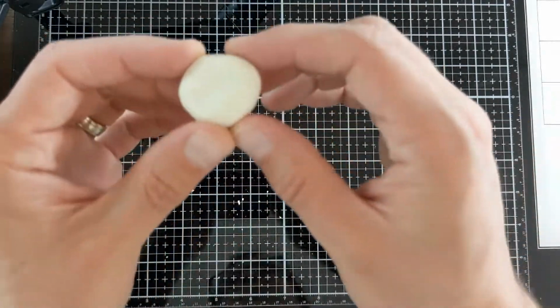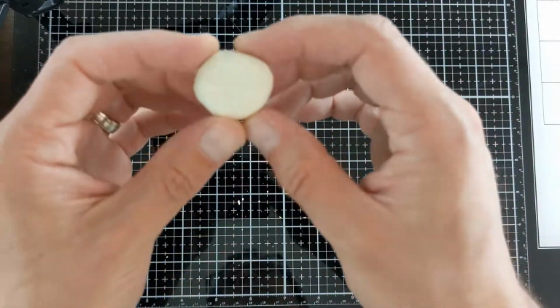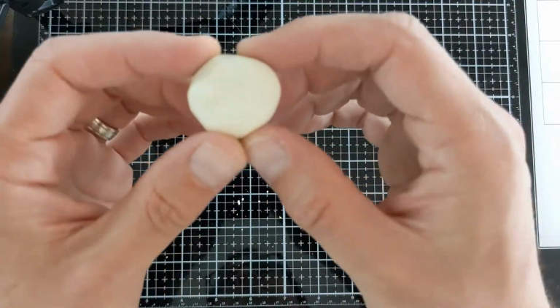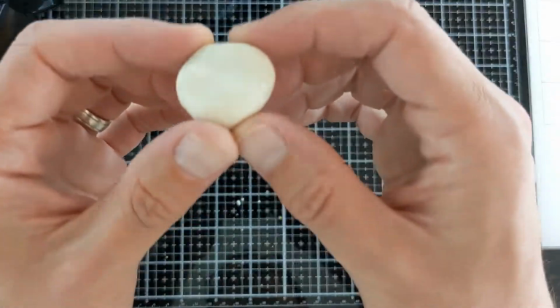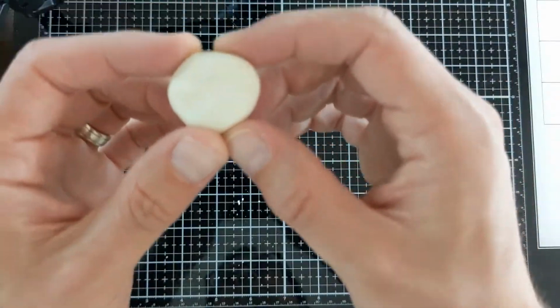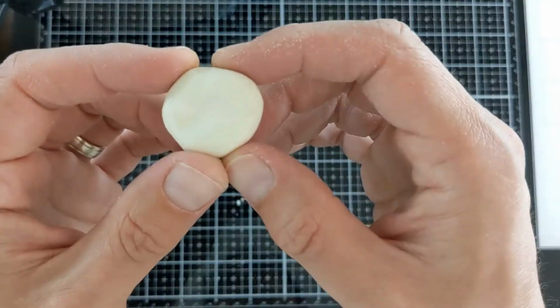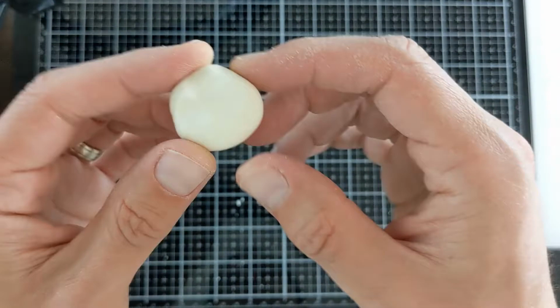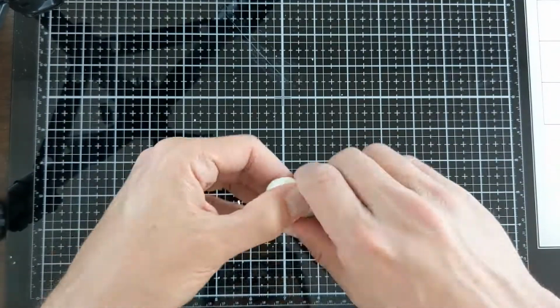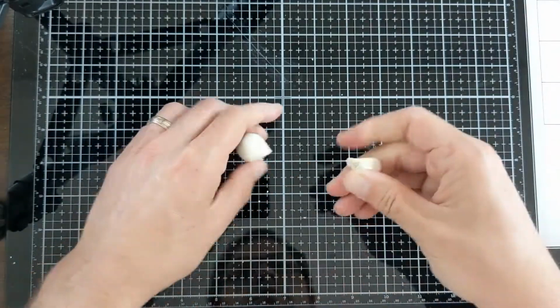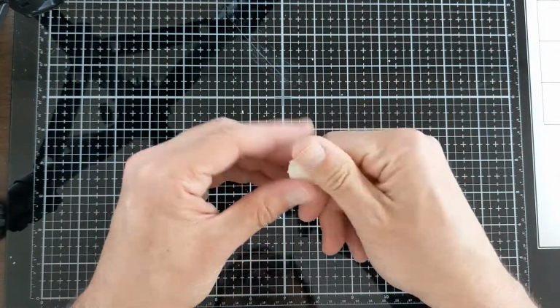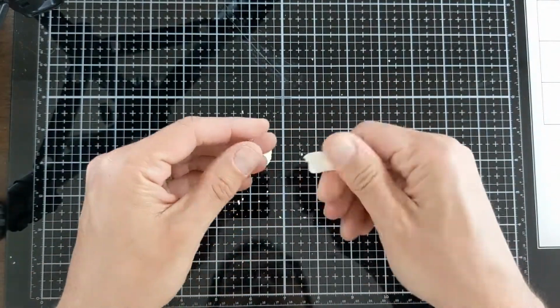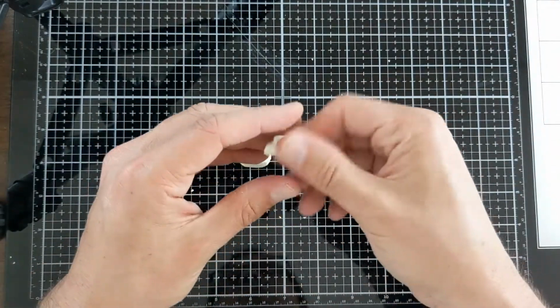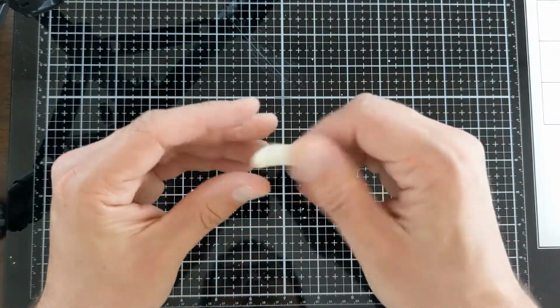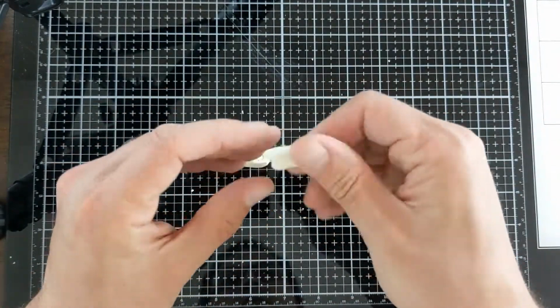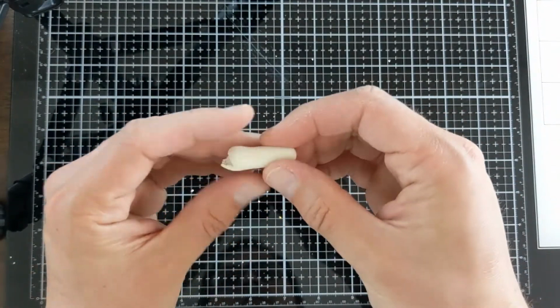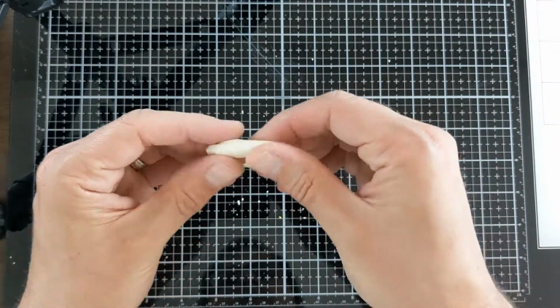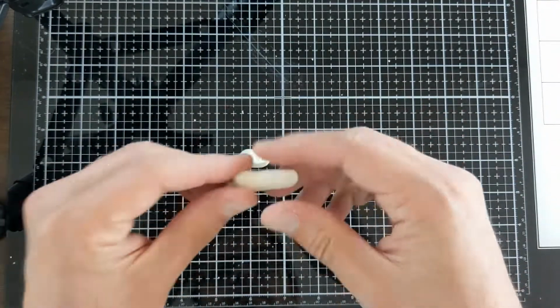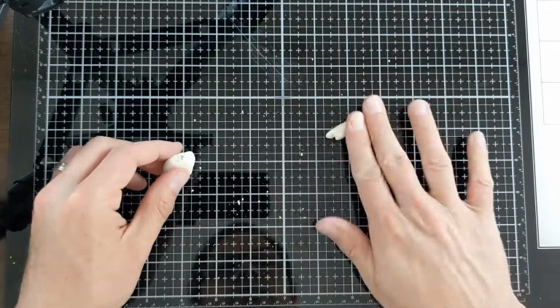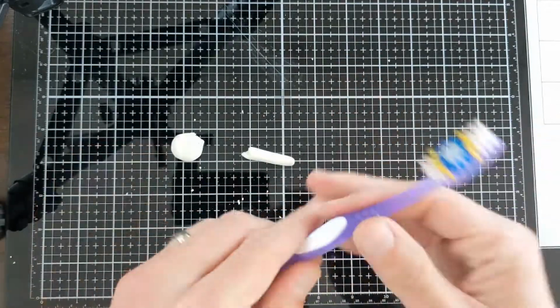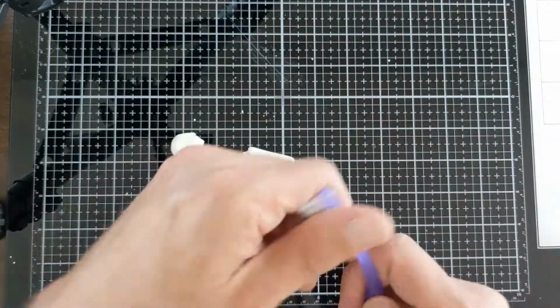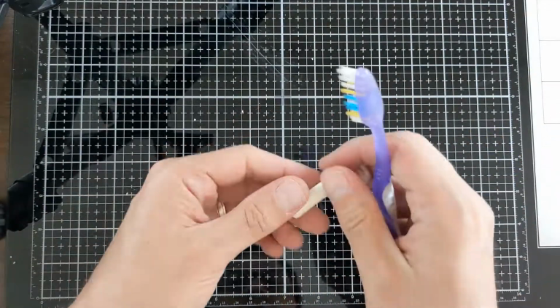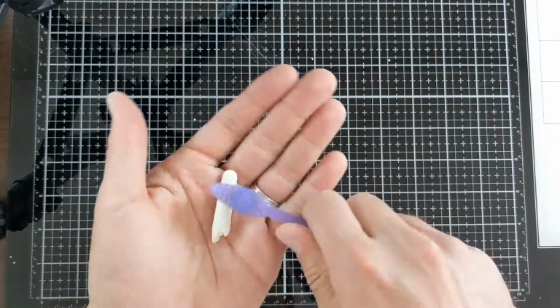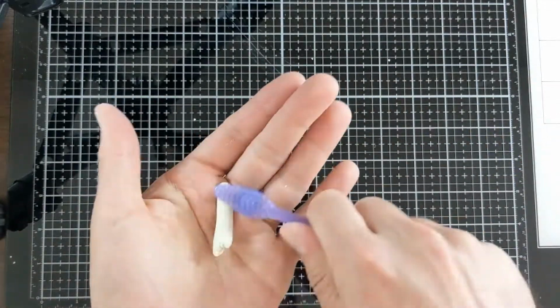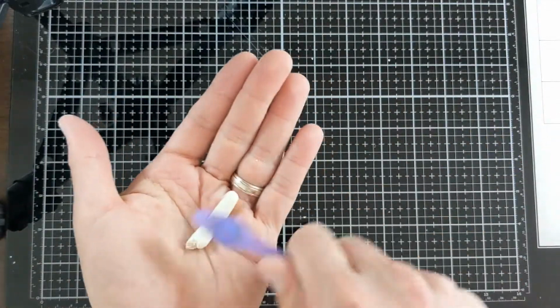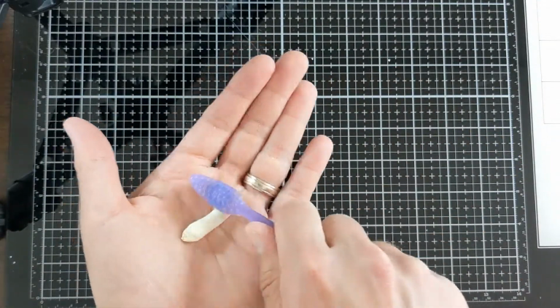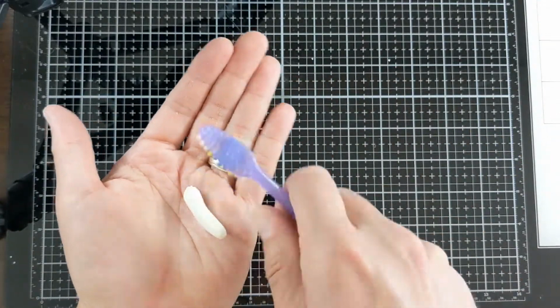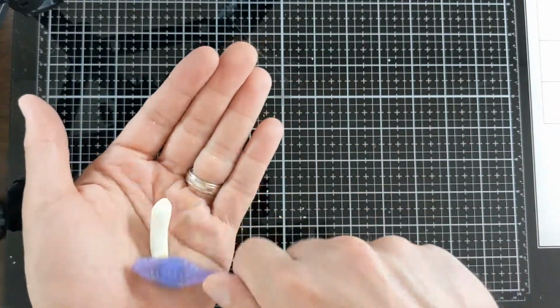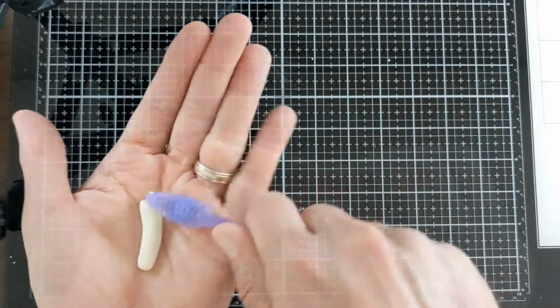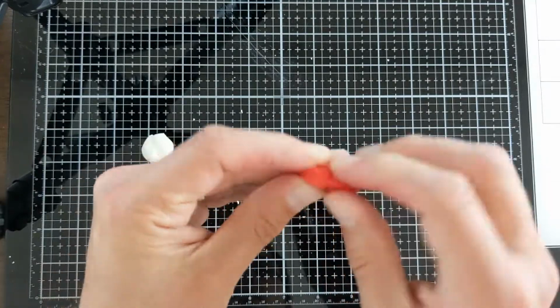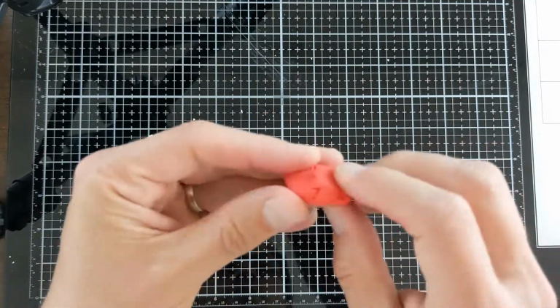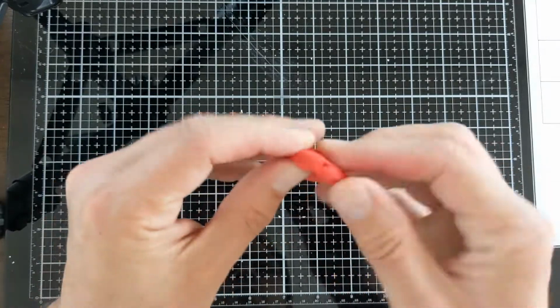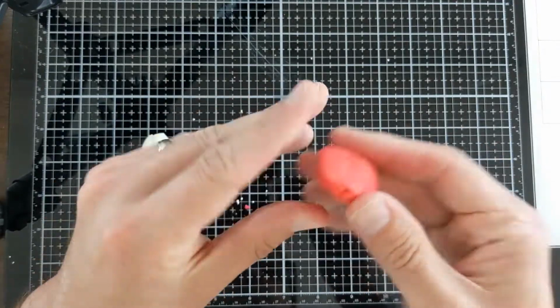Take a good chunk of white and just a little bit of yellow and mix them together so that you get a nice off-white color. After you mix it and condition it, make a little tube using your new off-white color. Then take the tube, put it in your hand, and brush it with a toothbrush to get some texture on it.